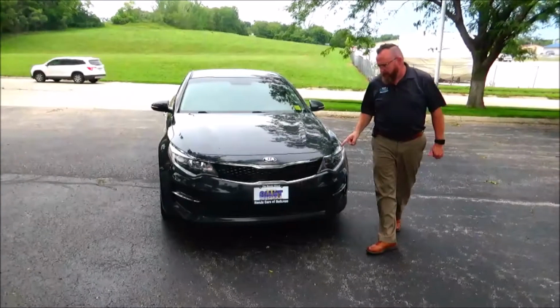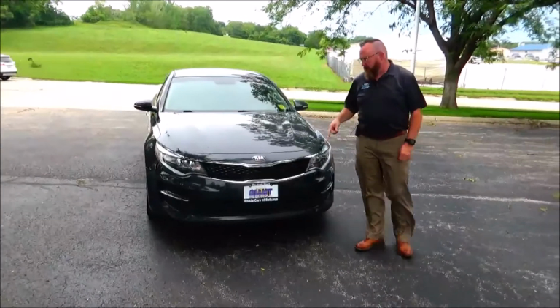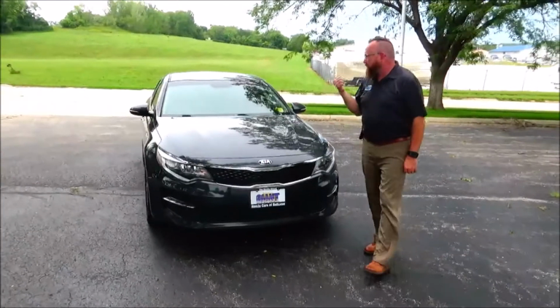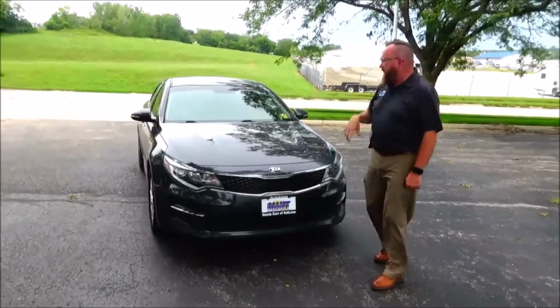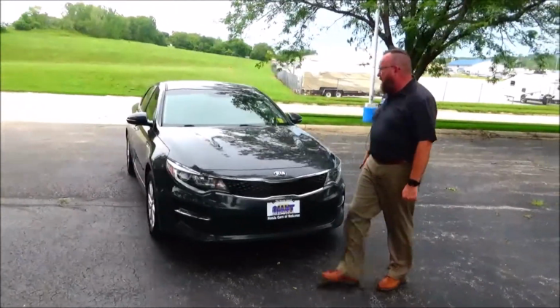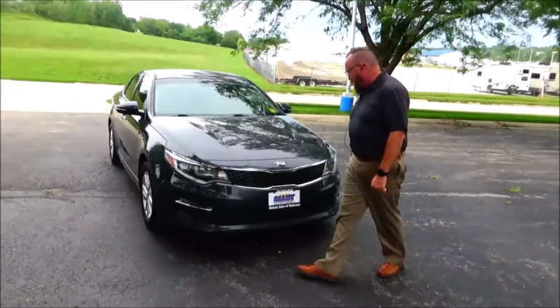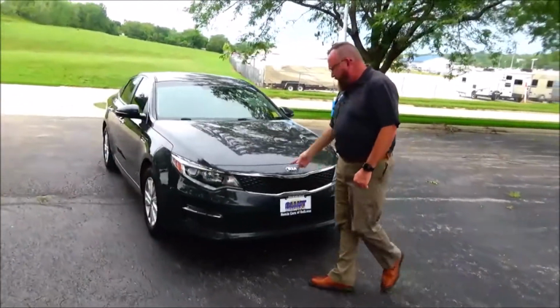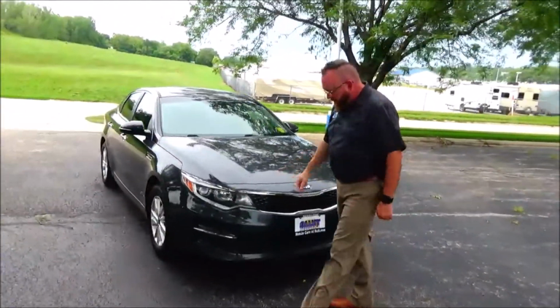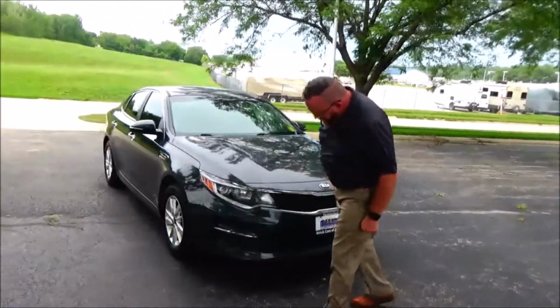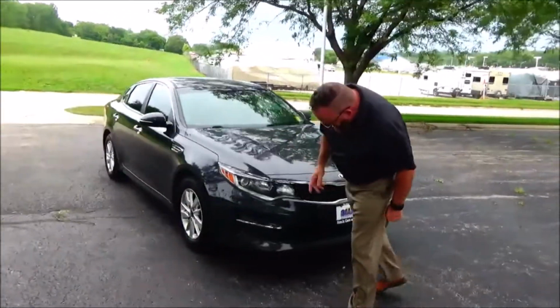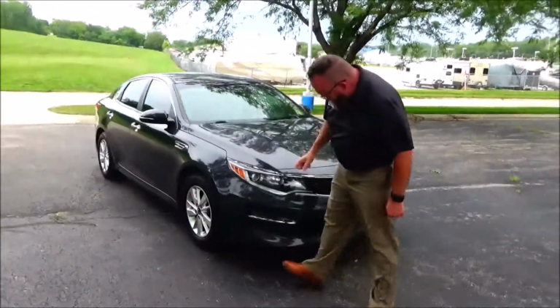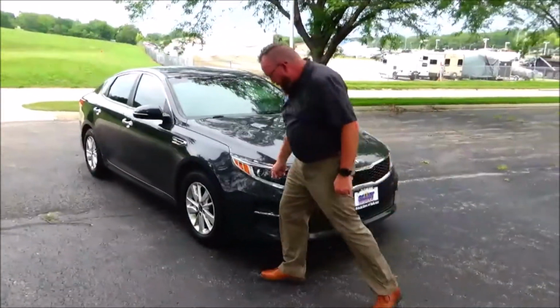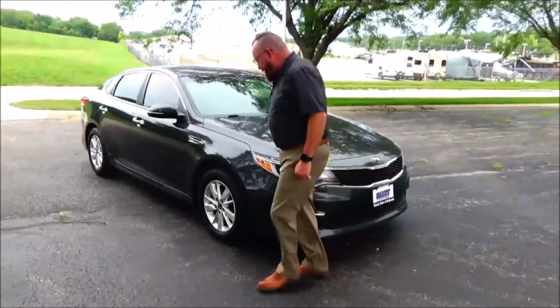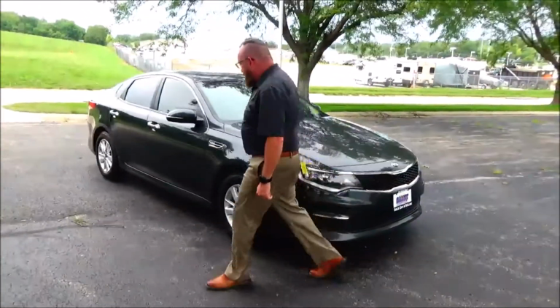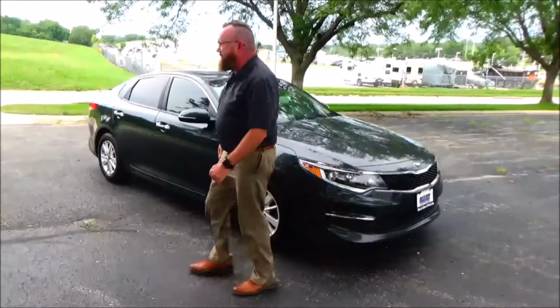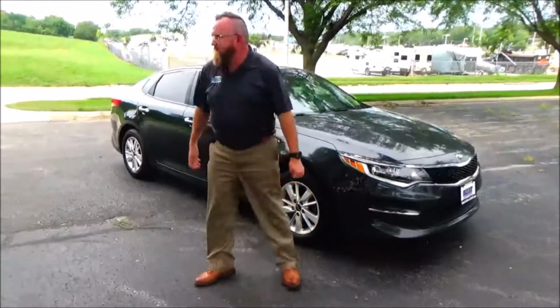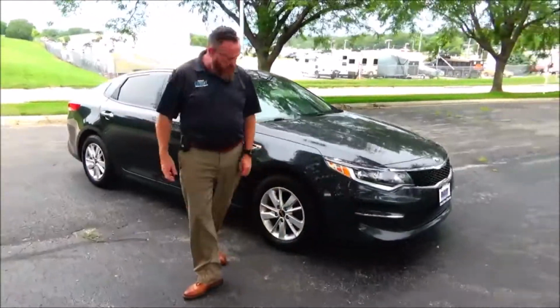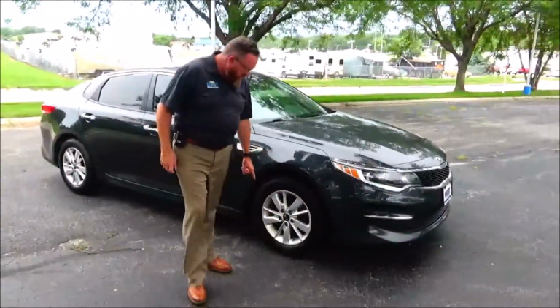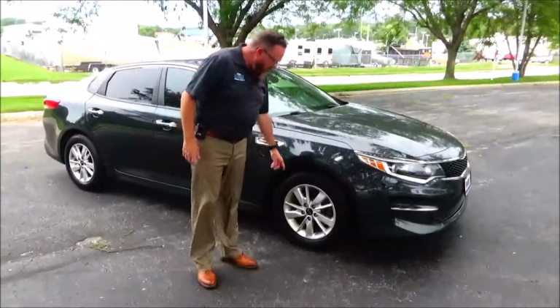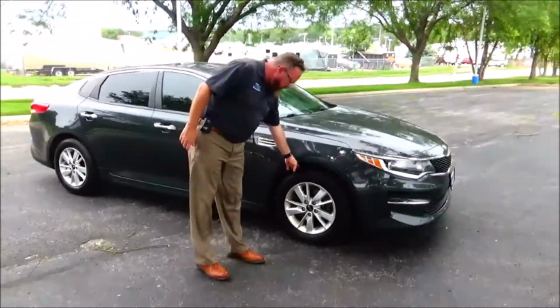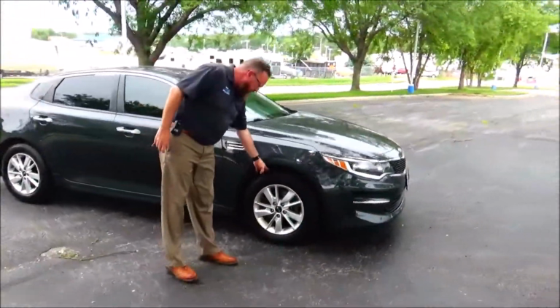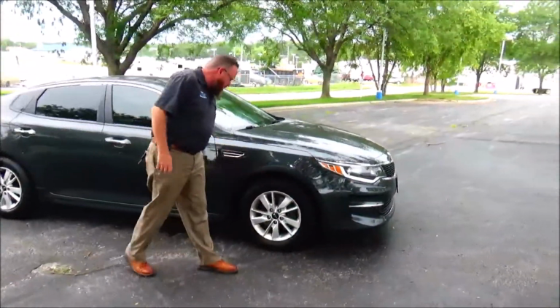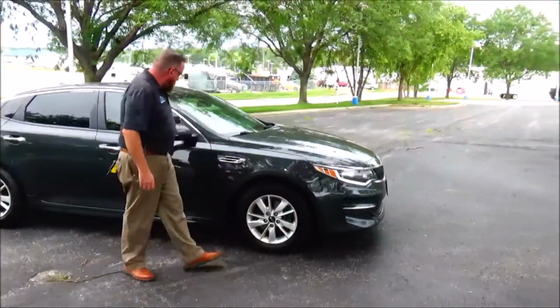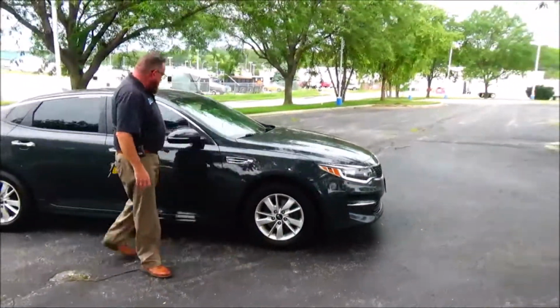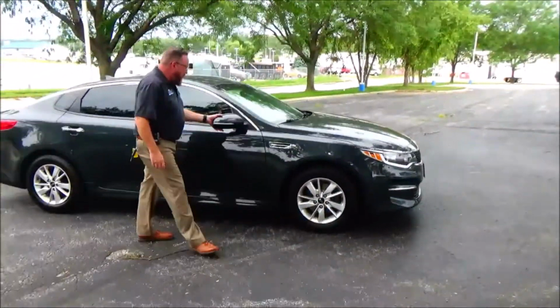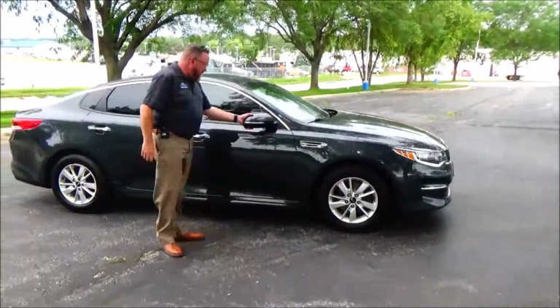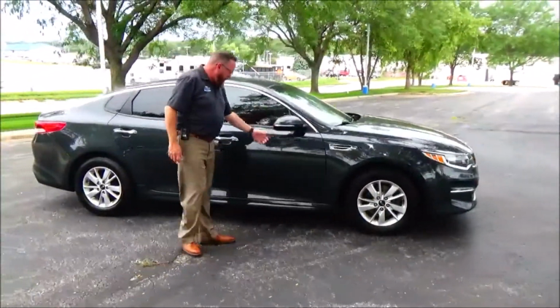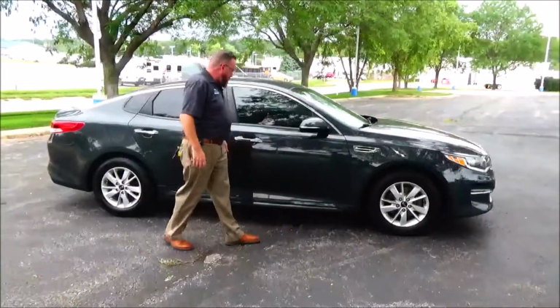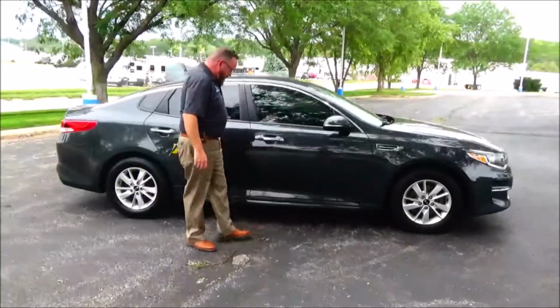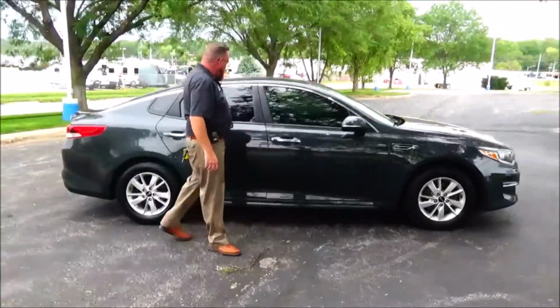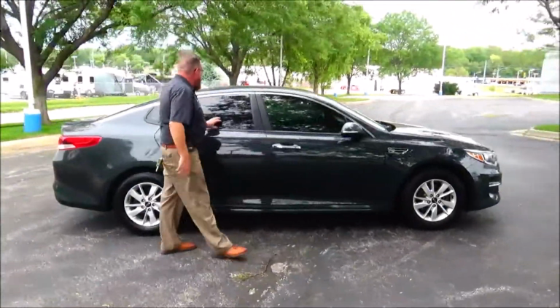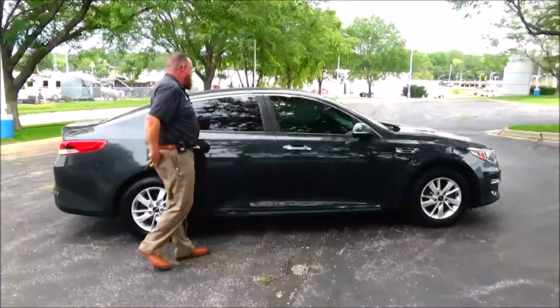5 mile-an-hour bumpers front and back, chrome accented grille, Lexan covered wrap-around headlights, 16-inch alloy wheels, lots of tread on the tires, breakaway mirror, reinforced steel door beams, and solar ray tinted glass.